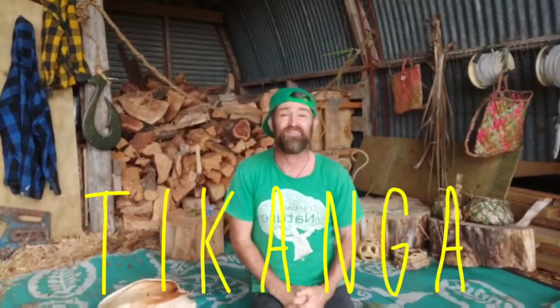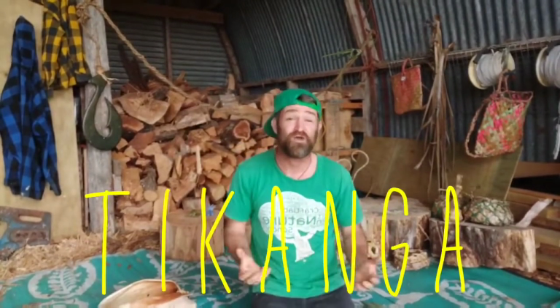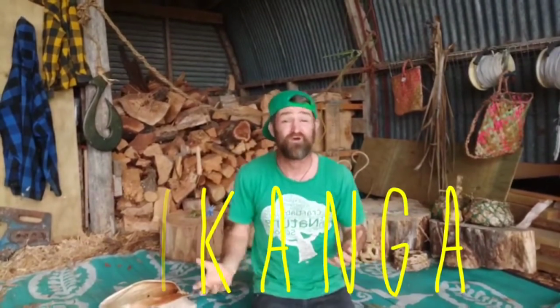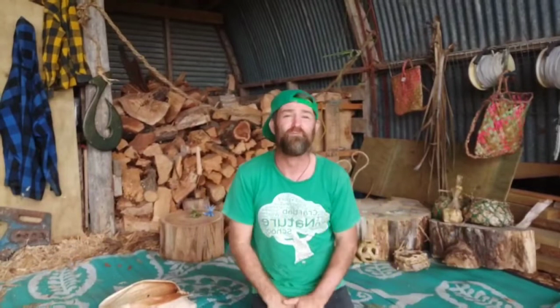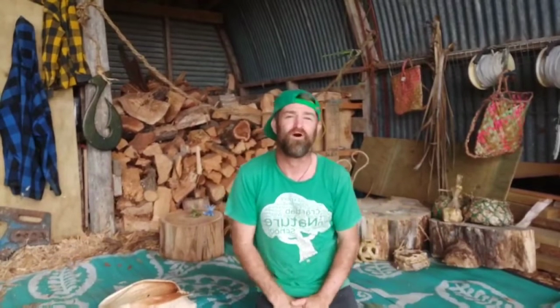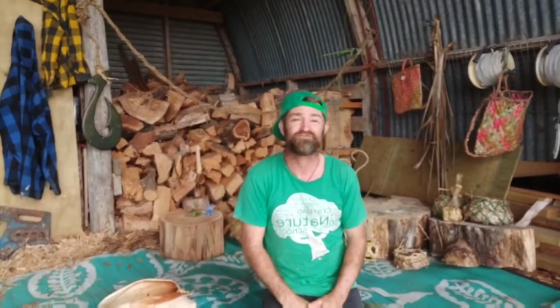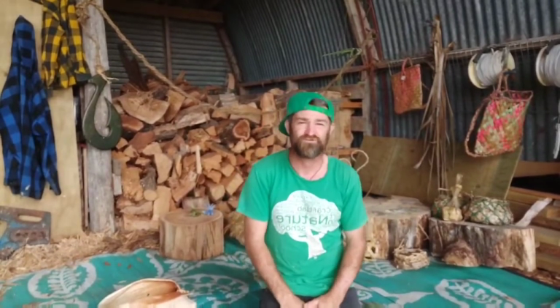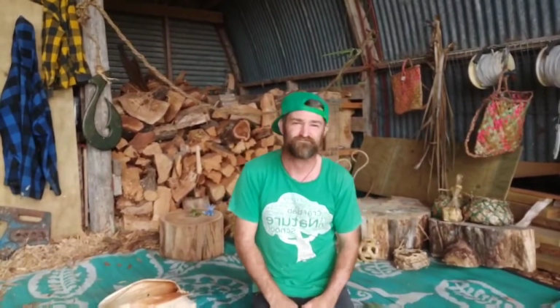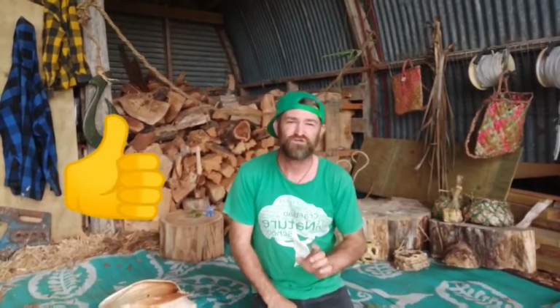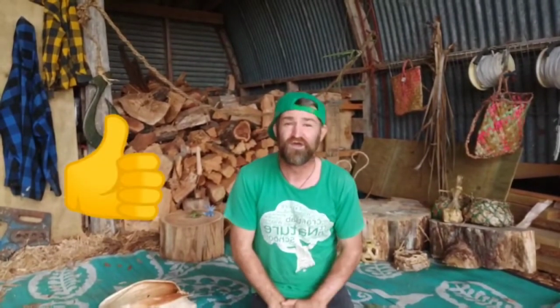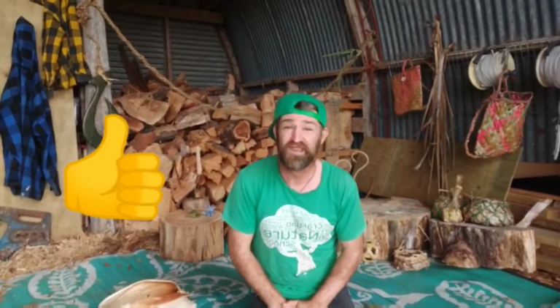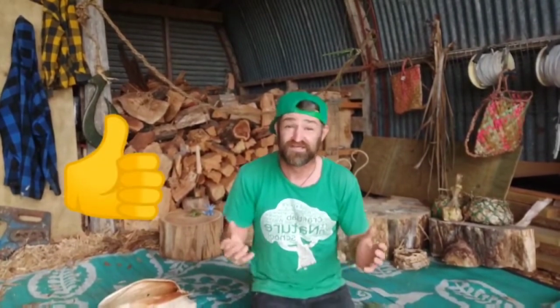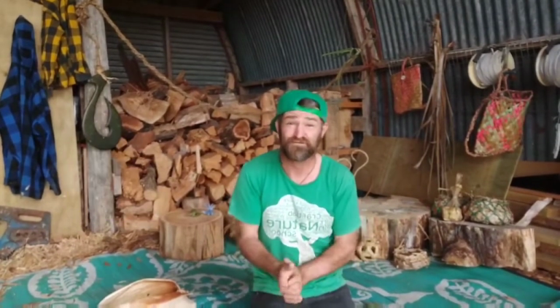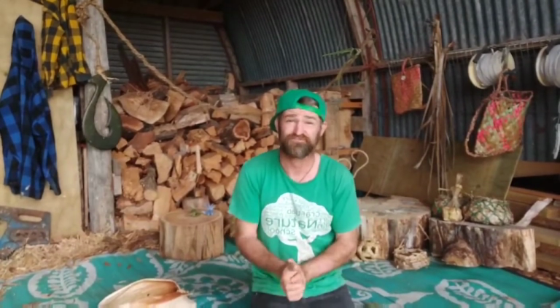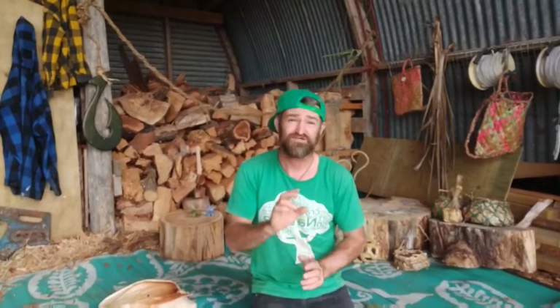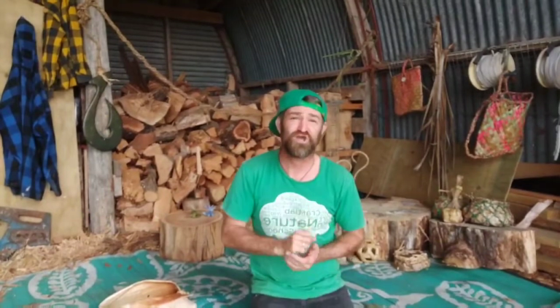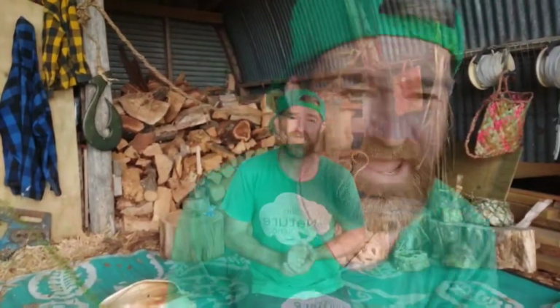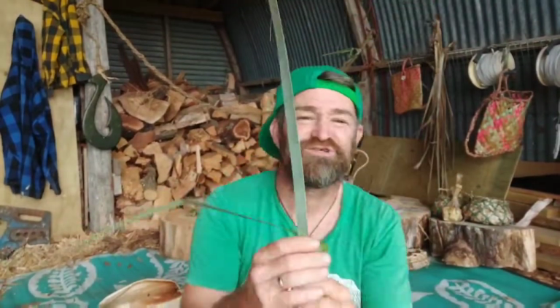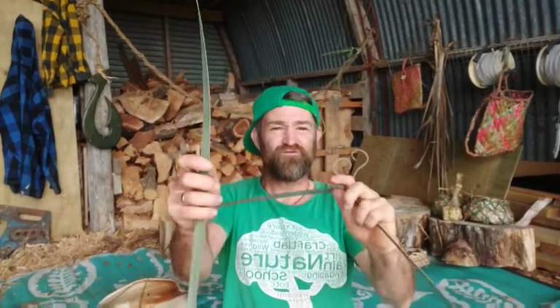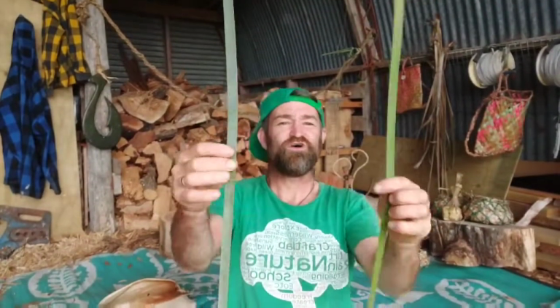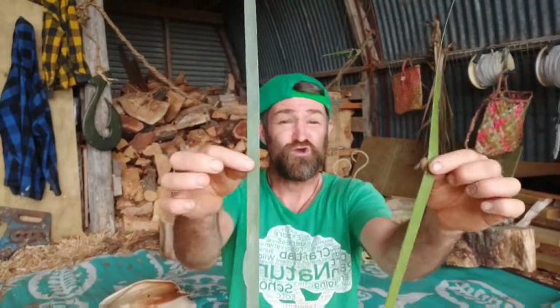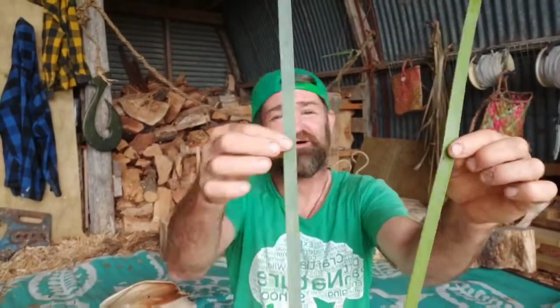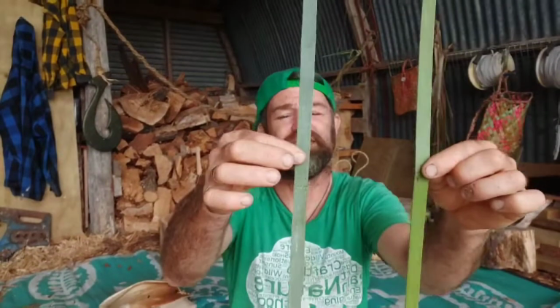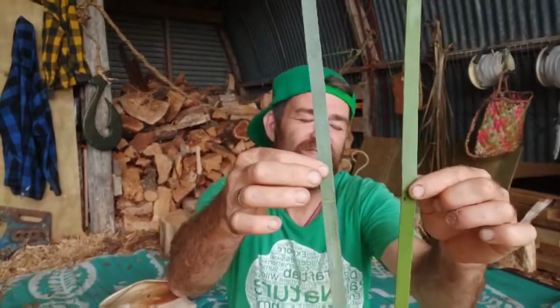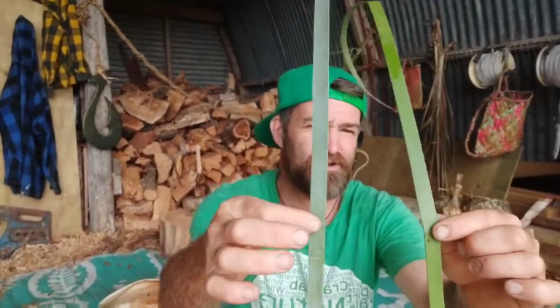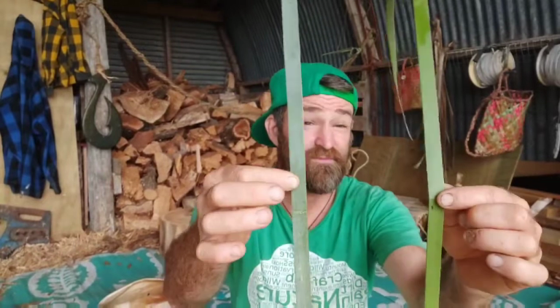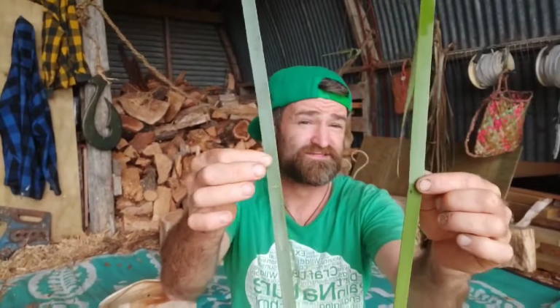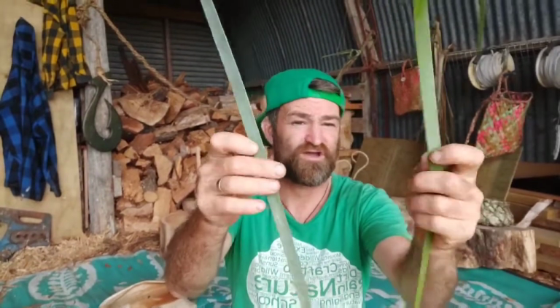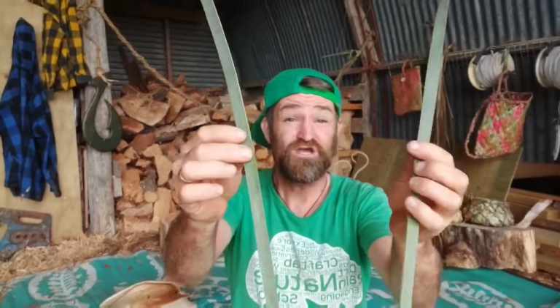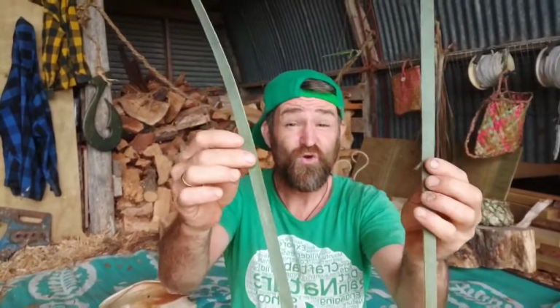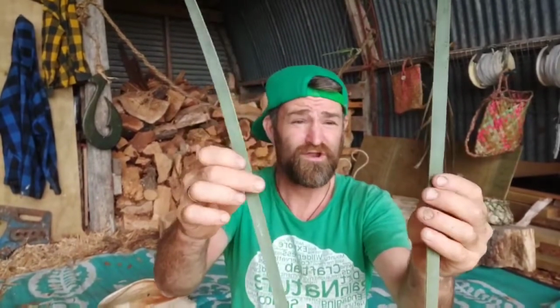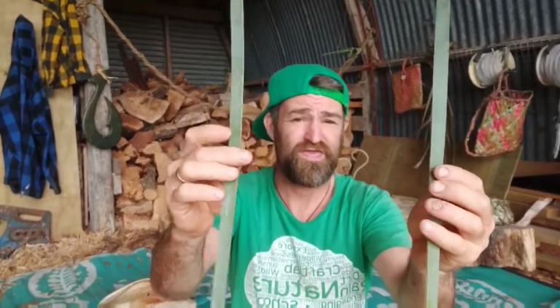All we're going to need here is a couple of scraps. What I've got here are two pieces of harakeke that I've split apart — they're the same size.